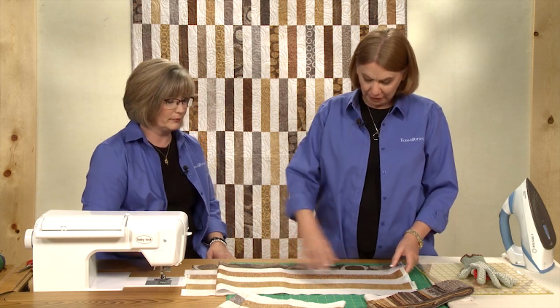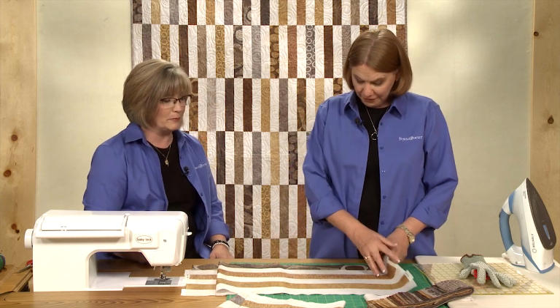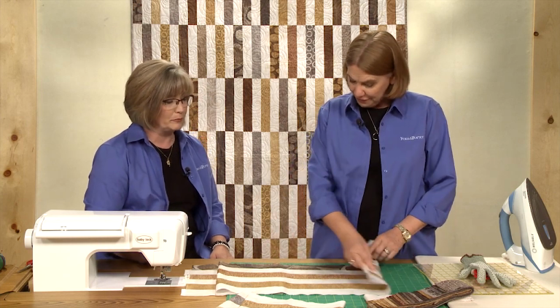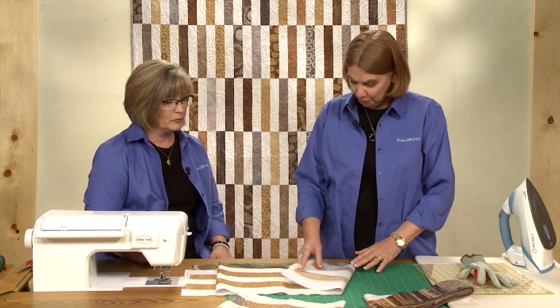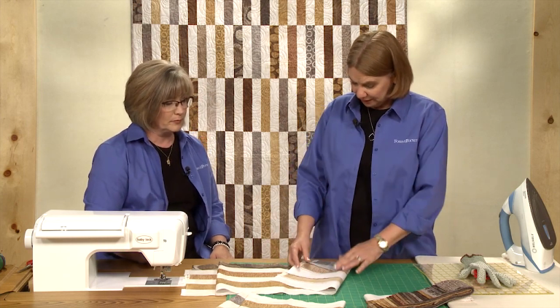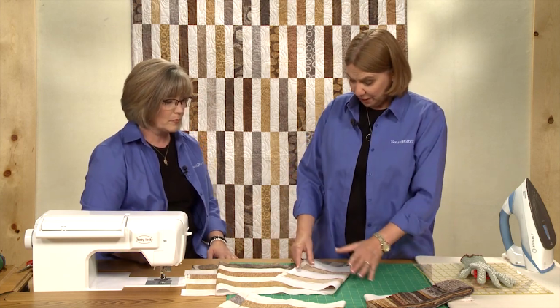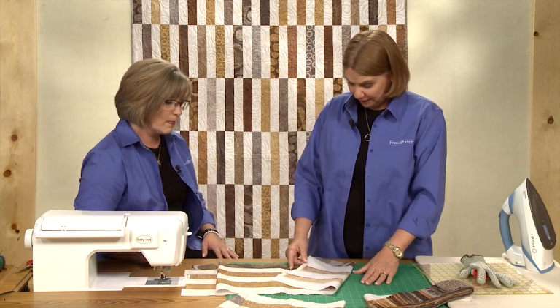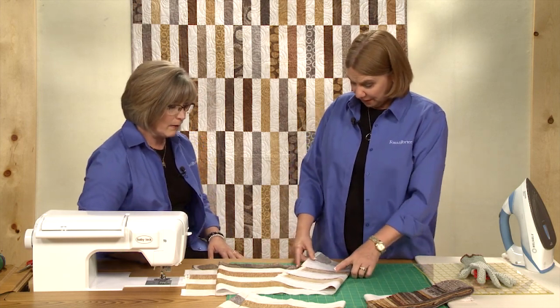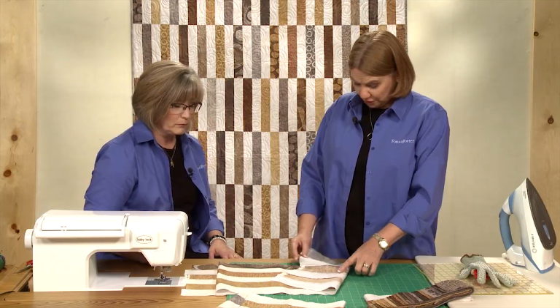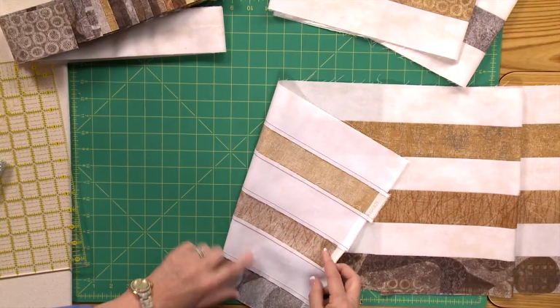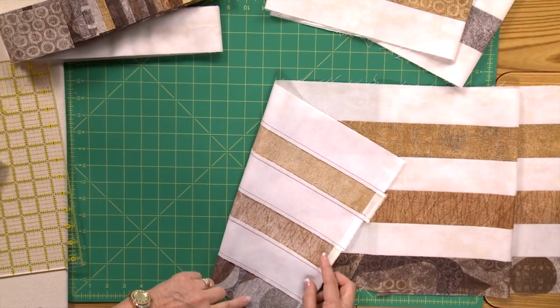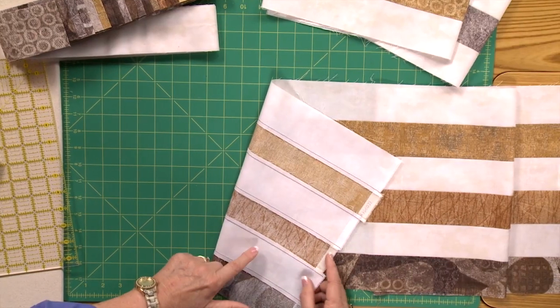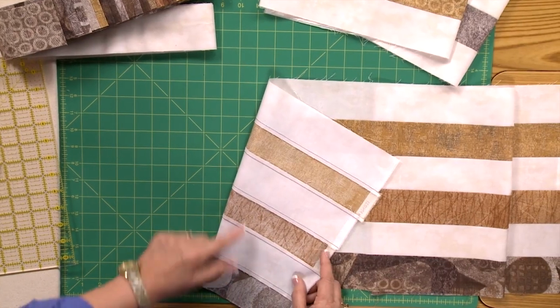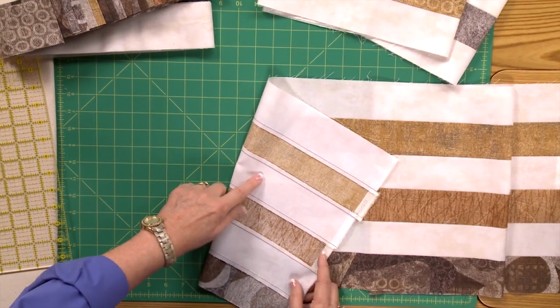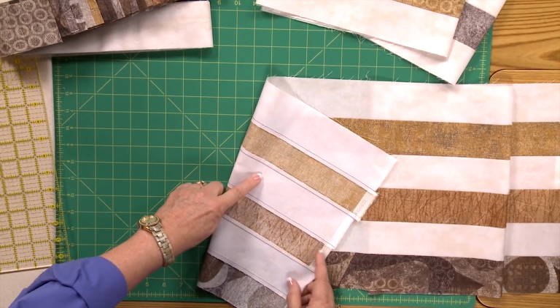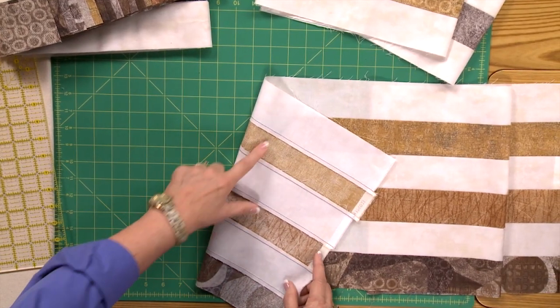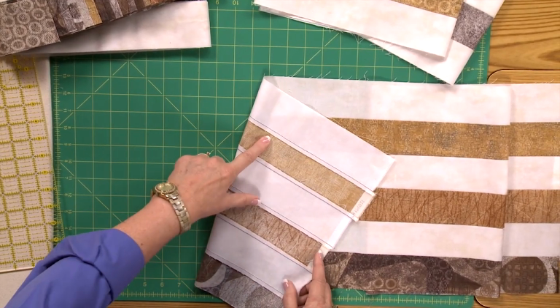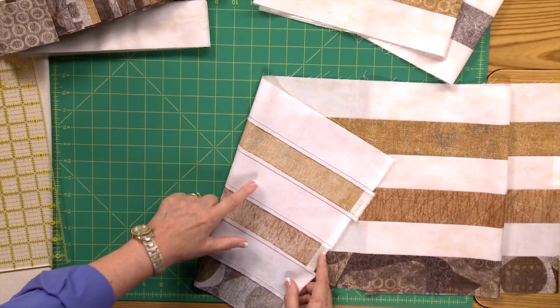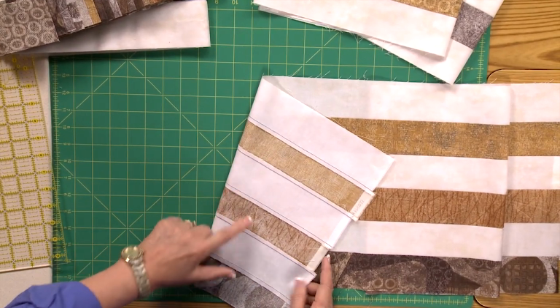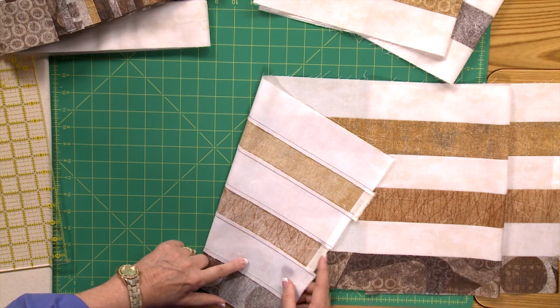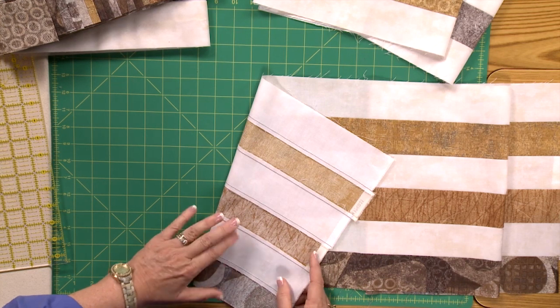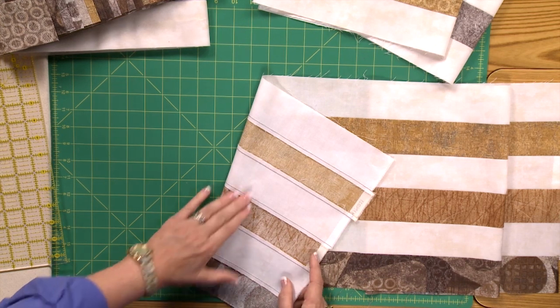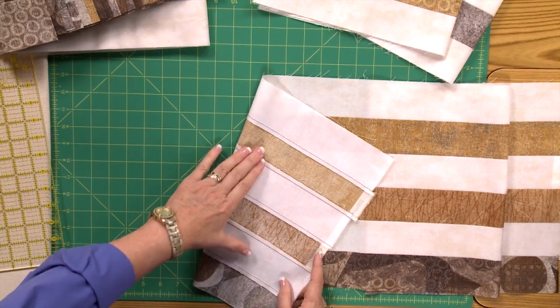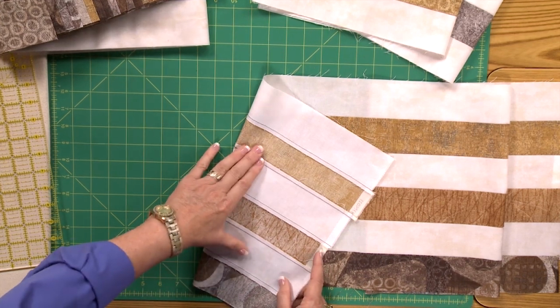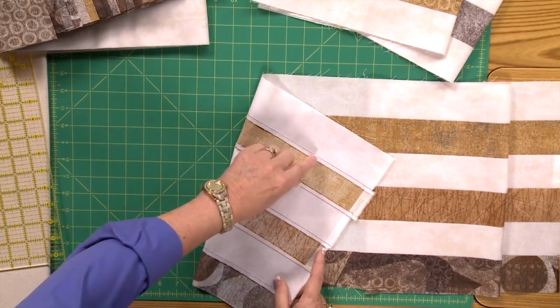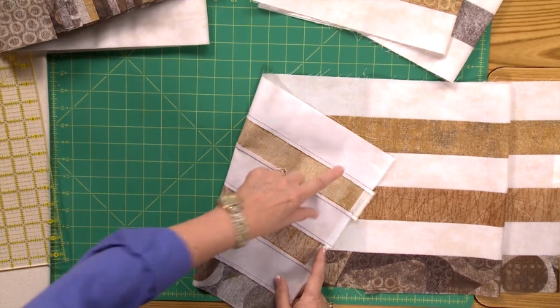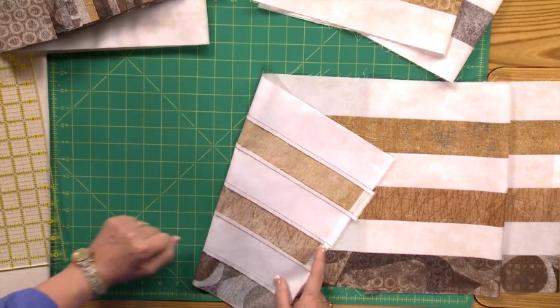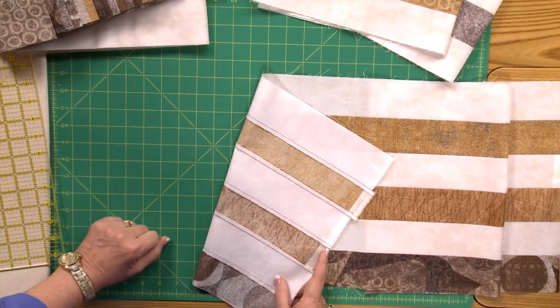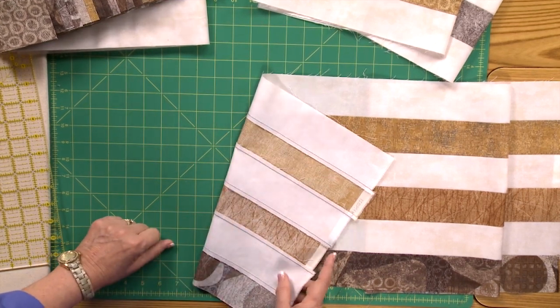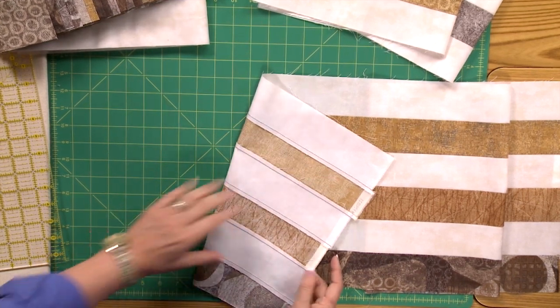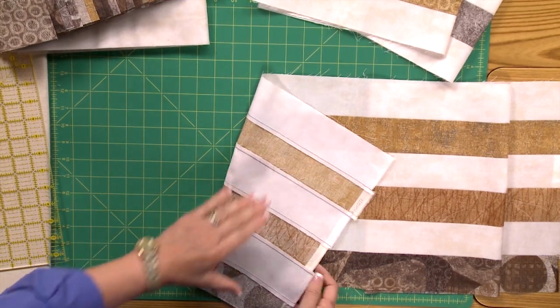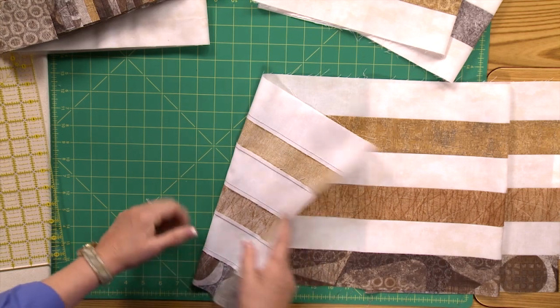They'll get crooked. The other thing that's important is pressing. You'll notice if you look at the back here, all of the seams are pressed toward the darker fabrics. This will make your seams nest when you join your segments together.